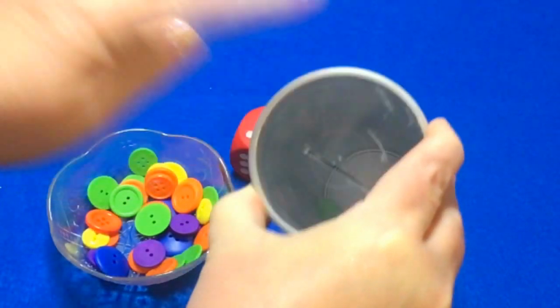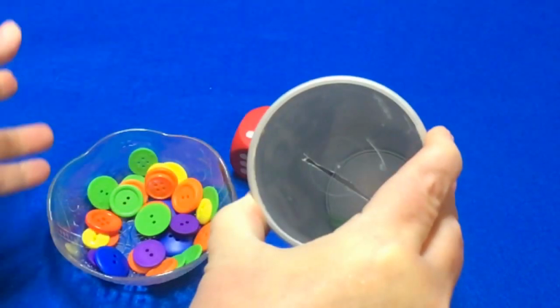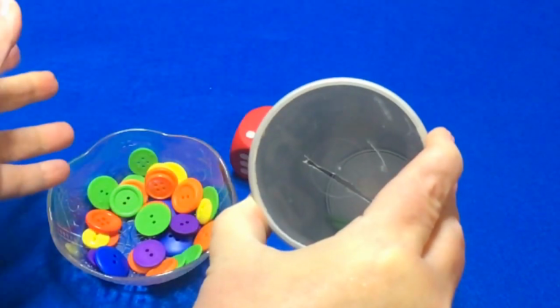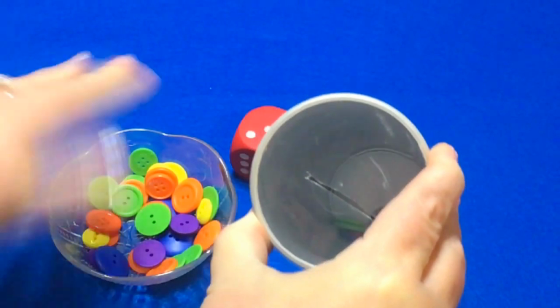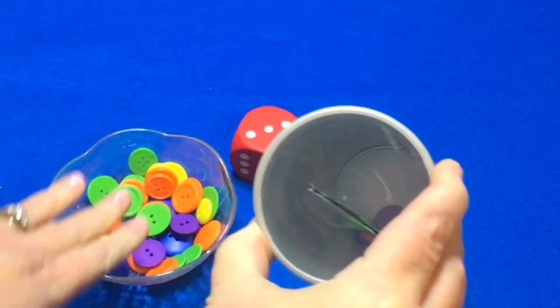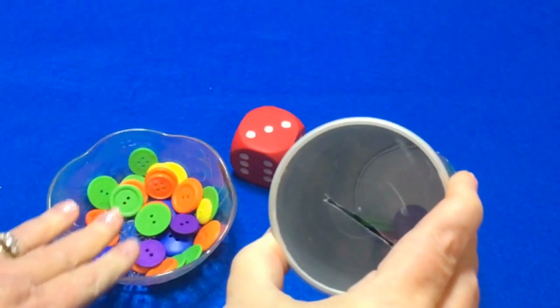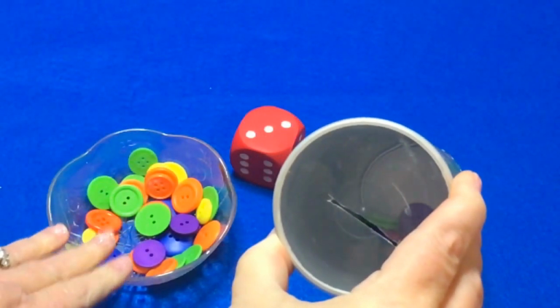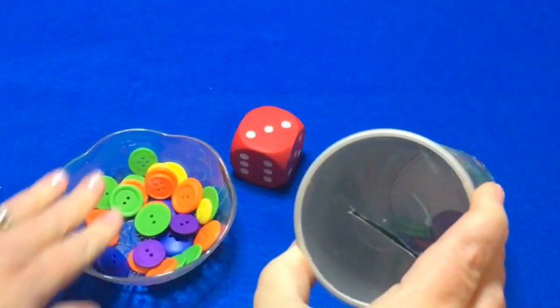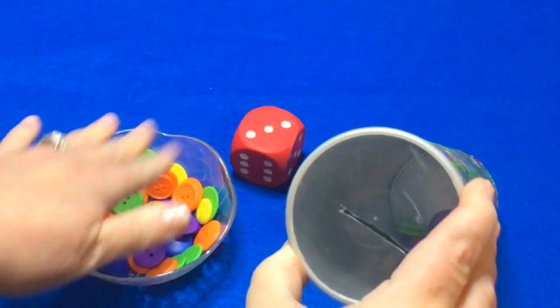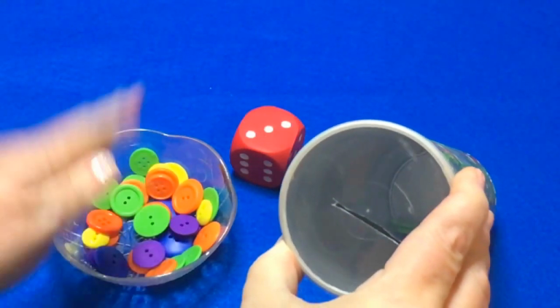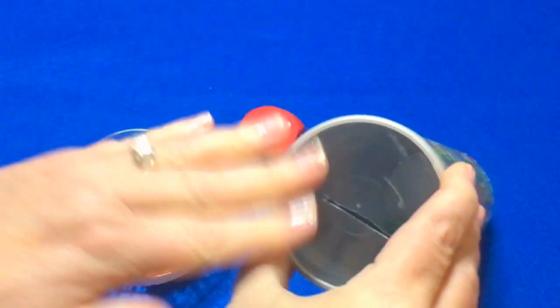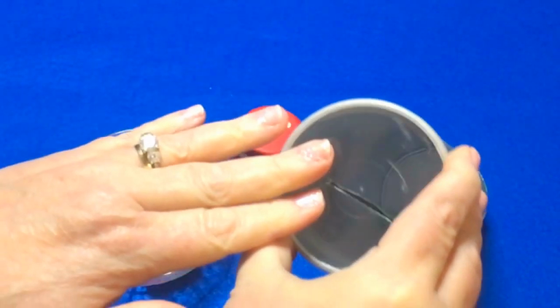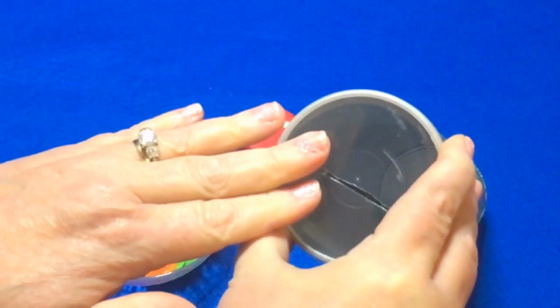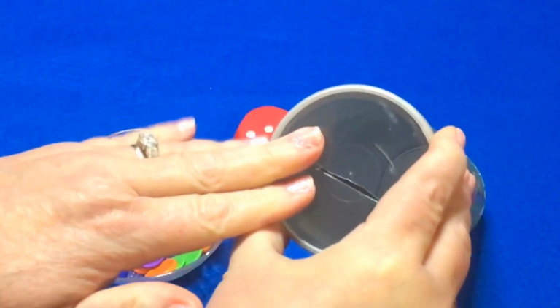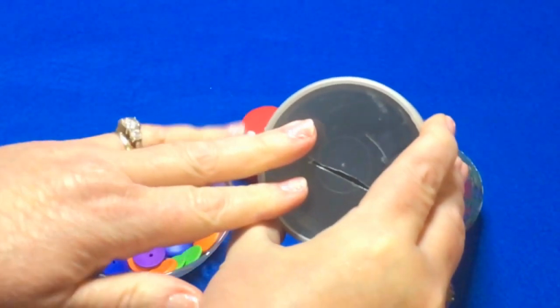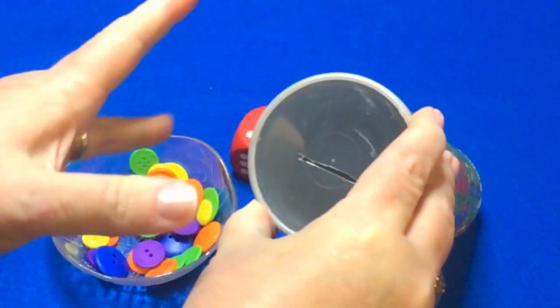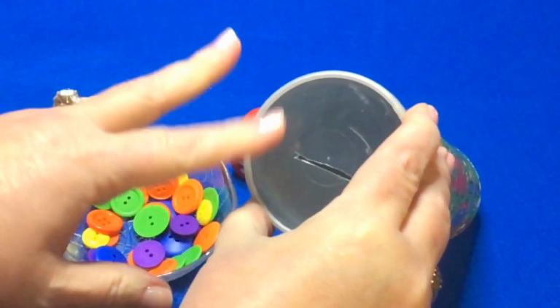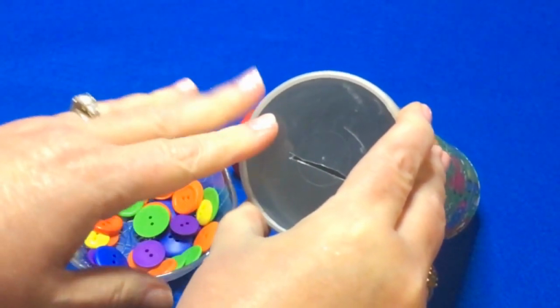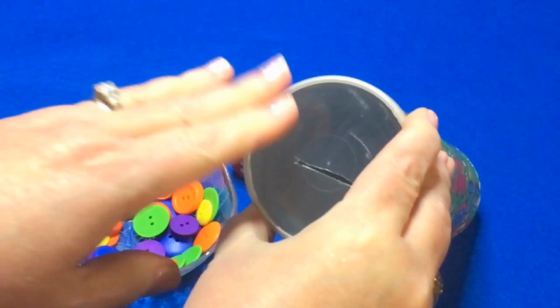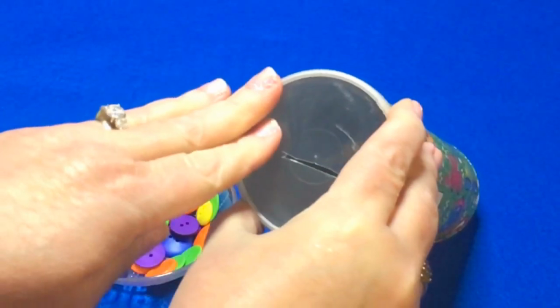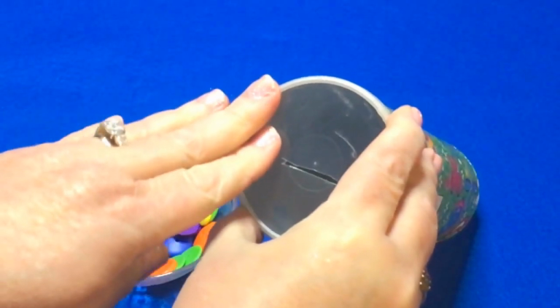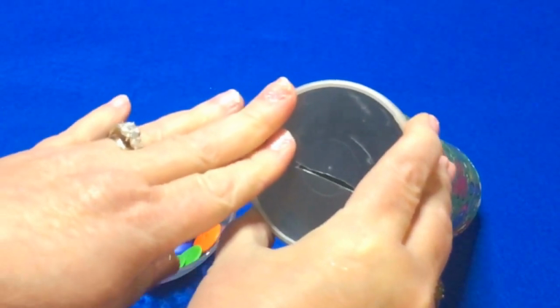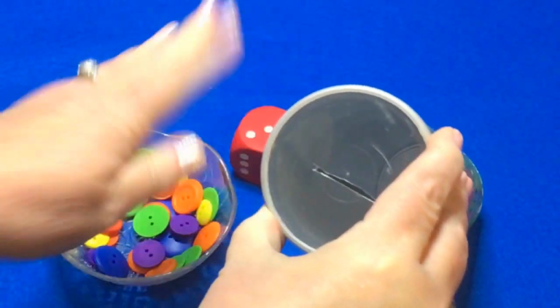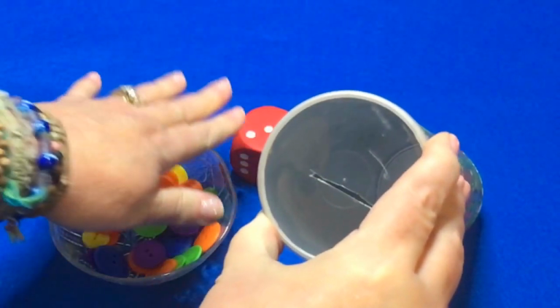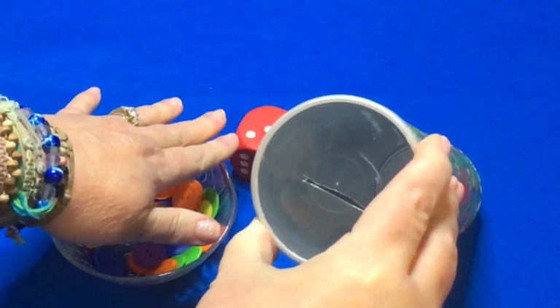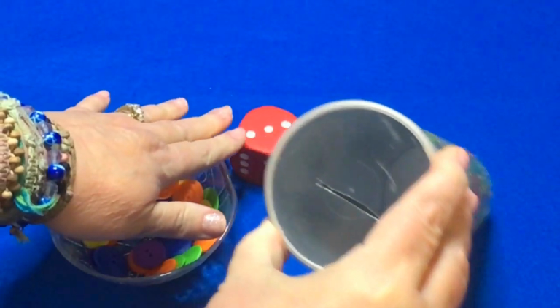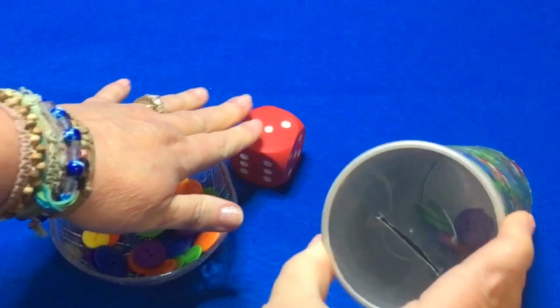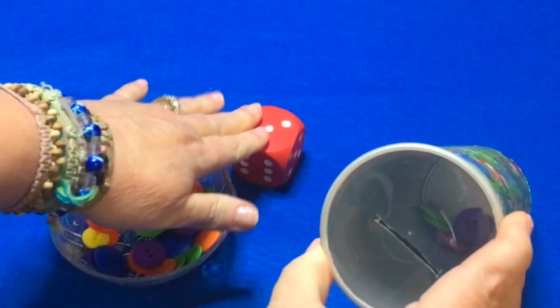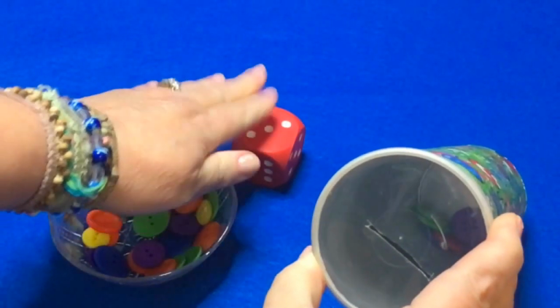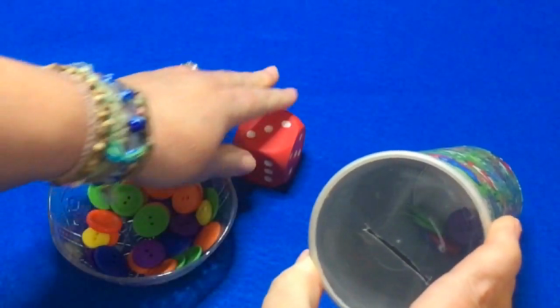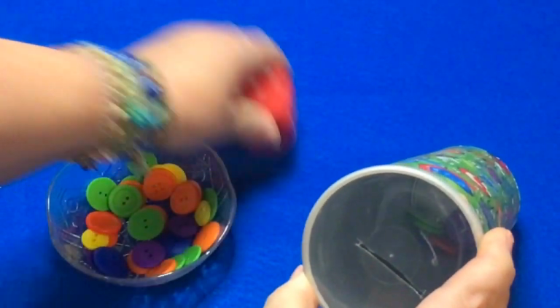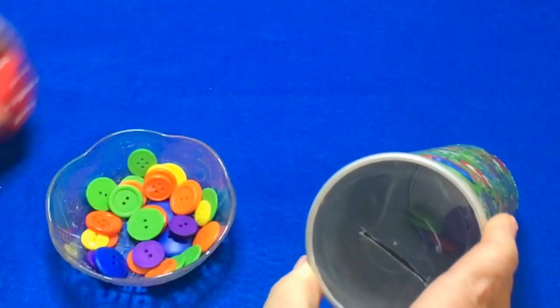They can do it that way, or they could just do straight putting the buttons in, depending on whether you want to focus more on just fine motor skills. If you want to add a math component, you can use the die.